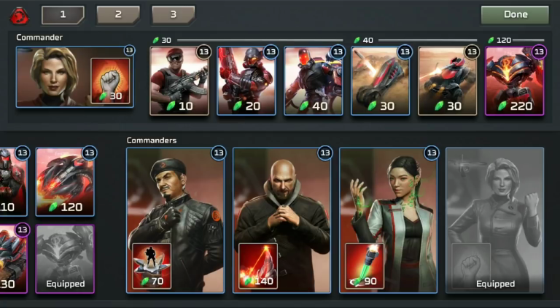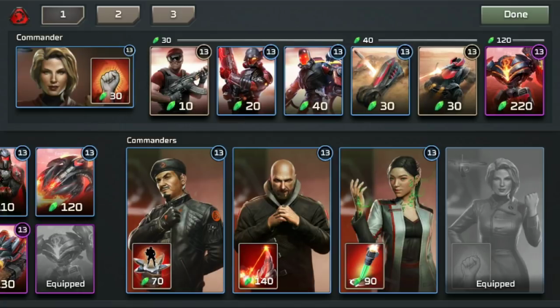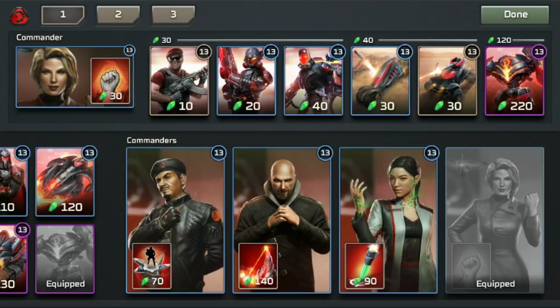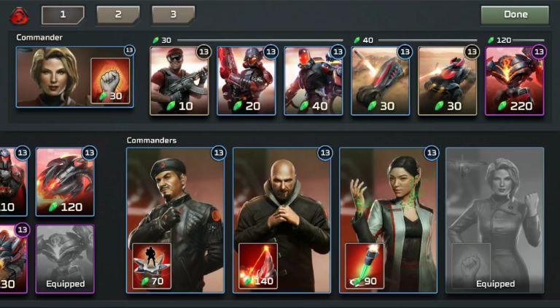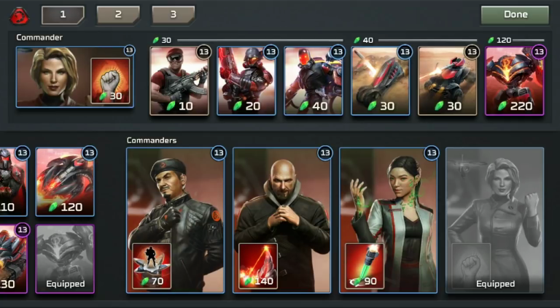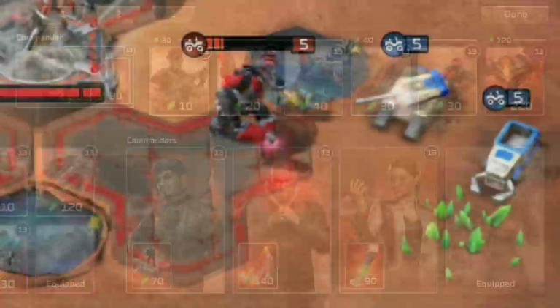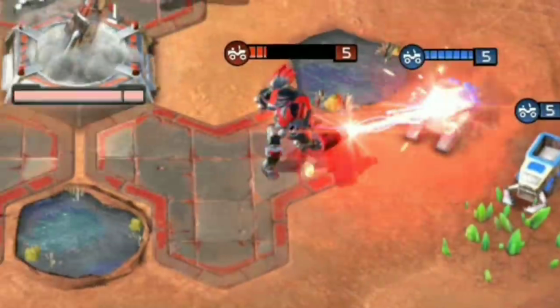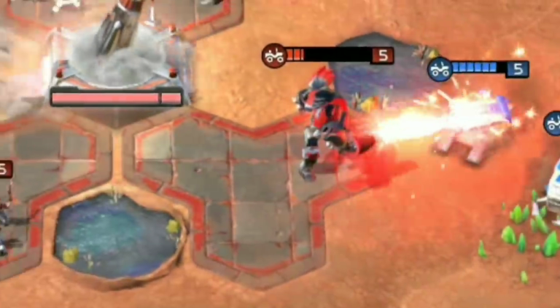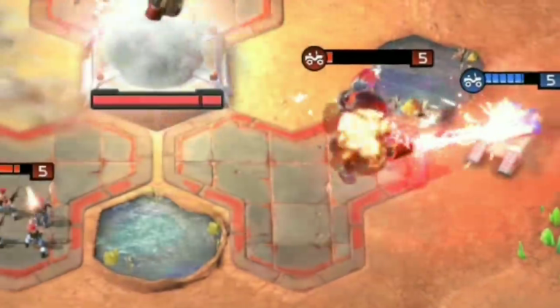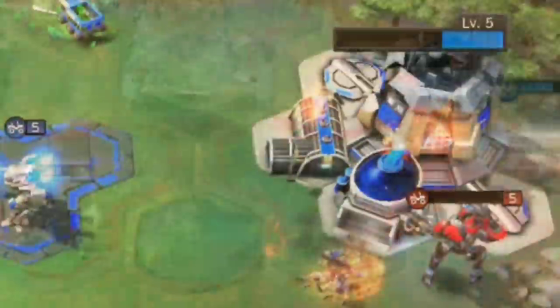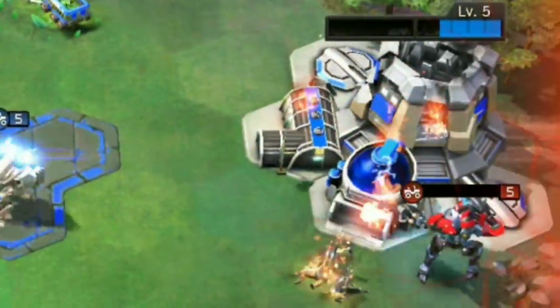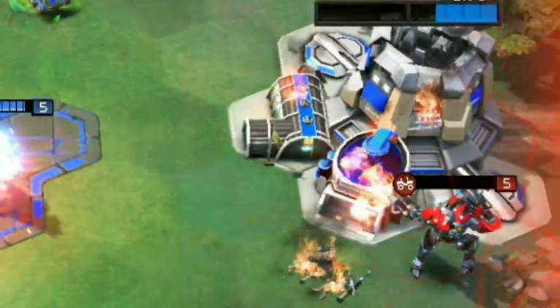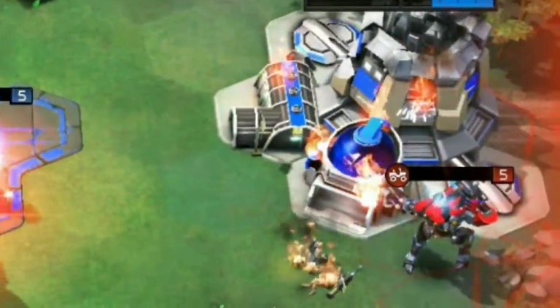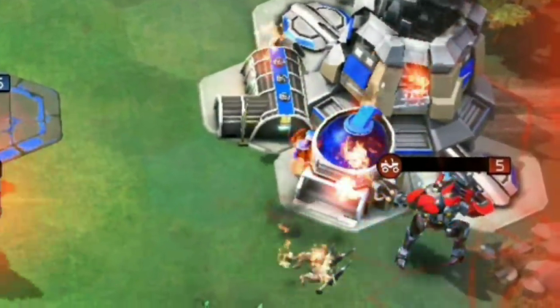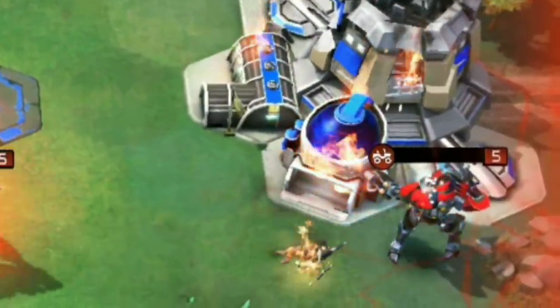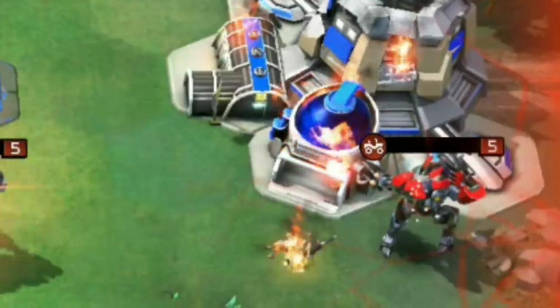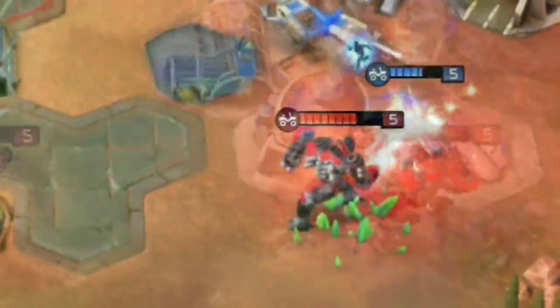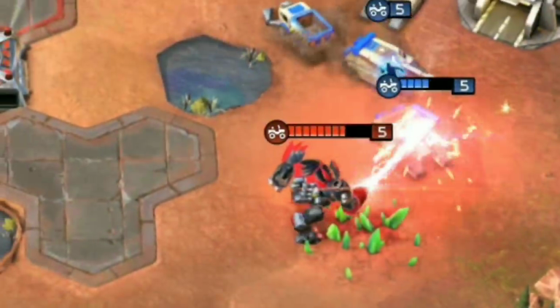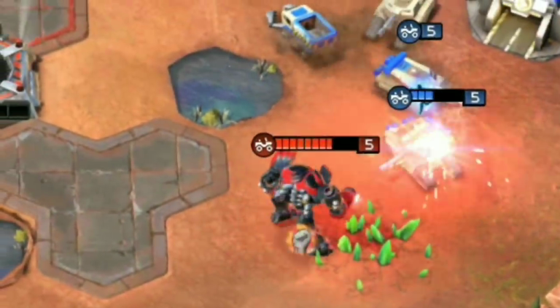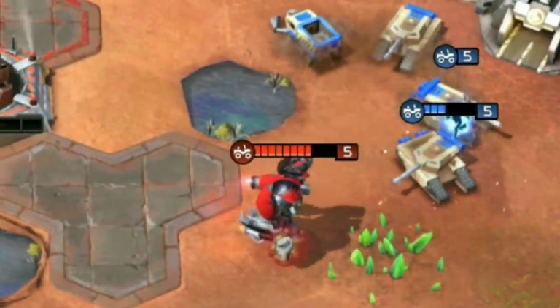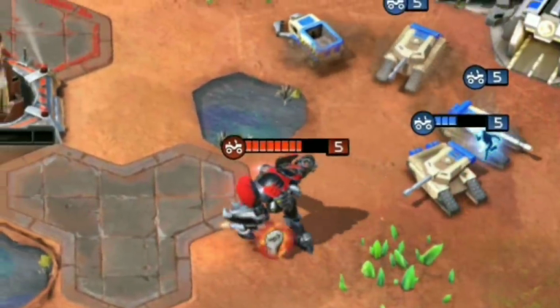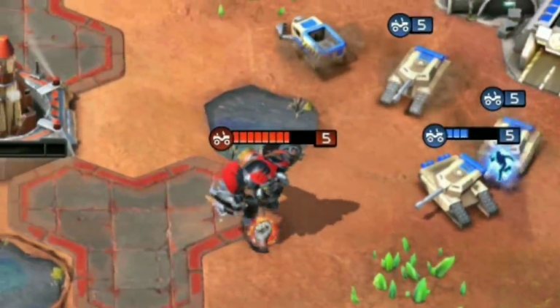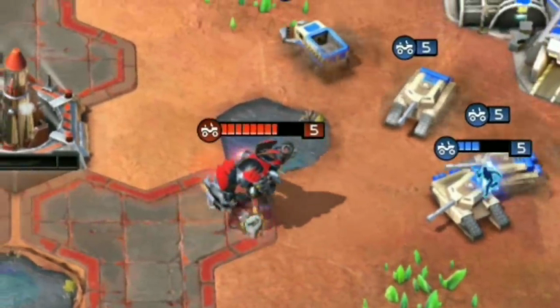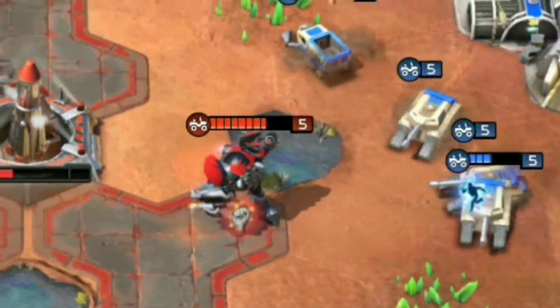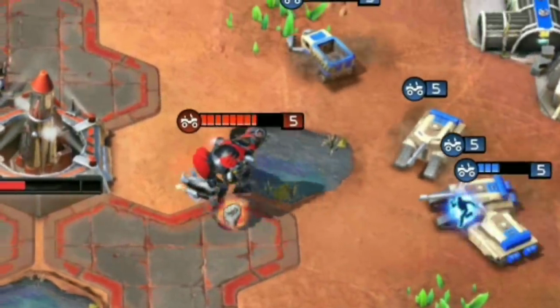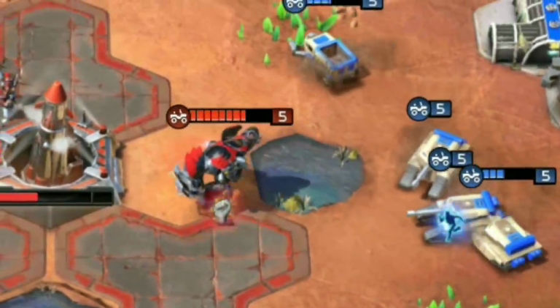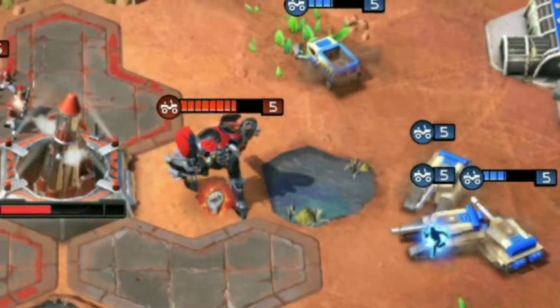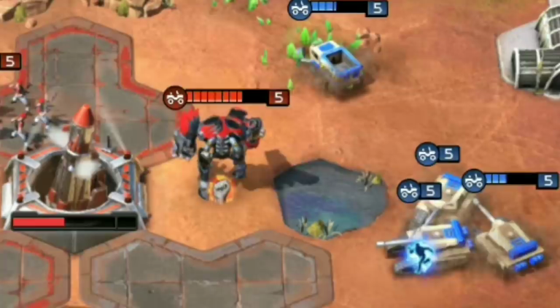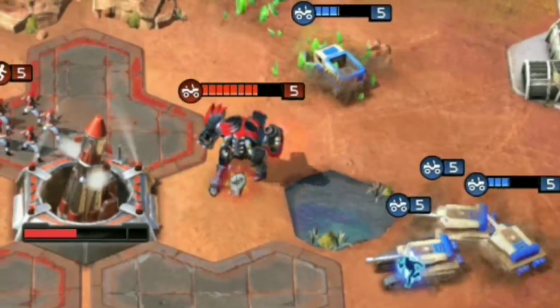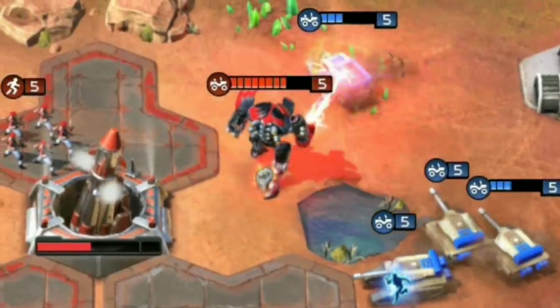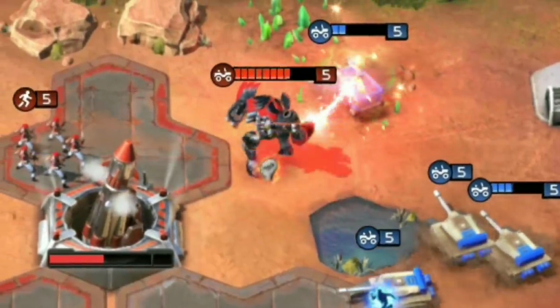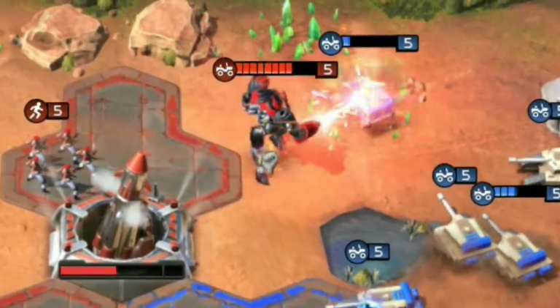Run it through your opponent's army, and either seize the pads or nuke their base directly. I'd also suggest making a beeline for their Harvesters, as the Avatar can melt these ludicrously quickly.